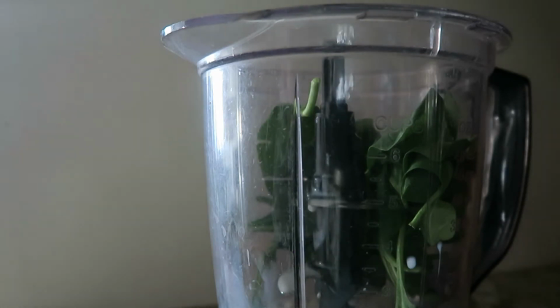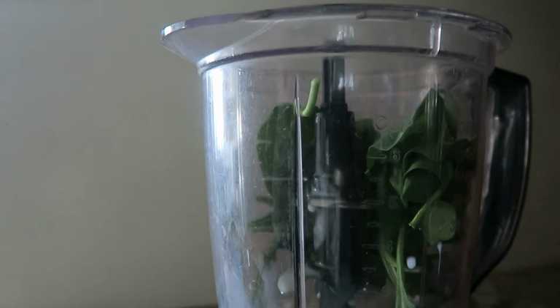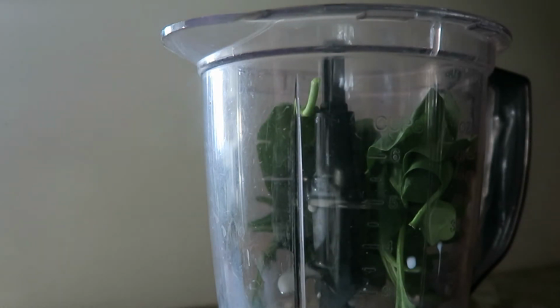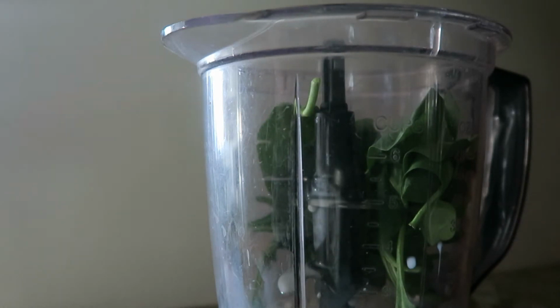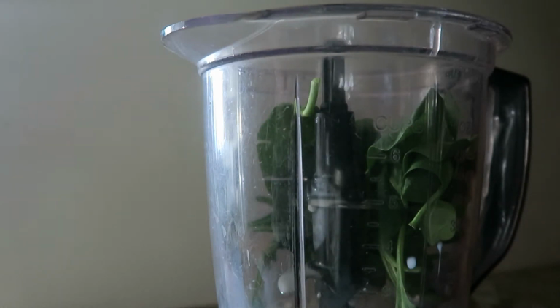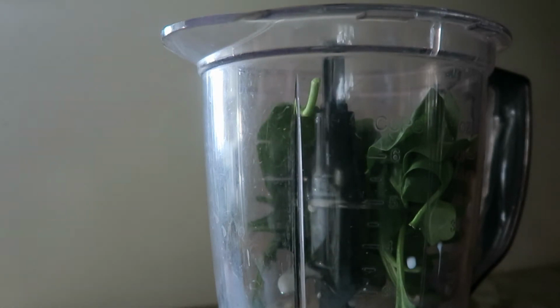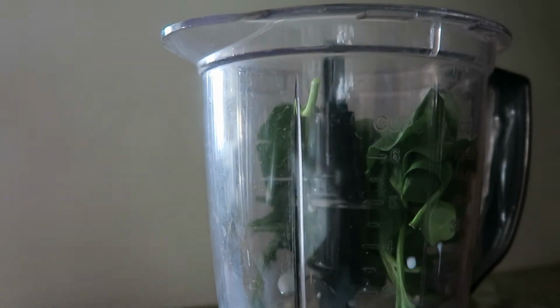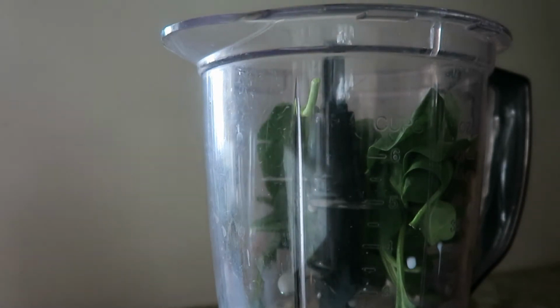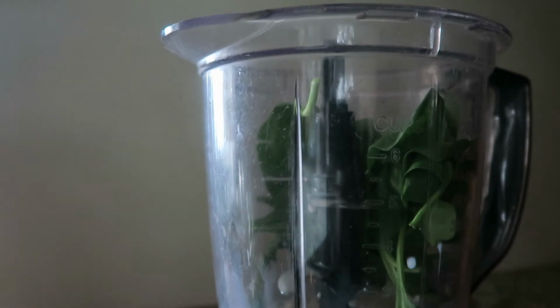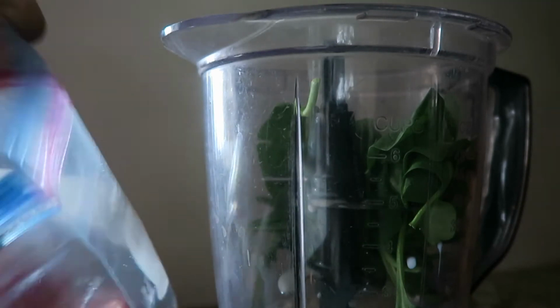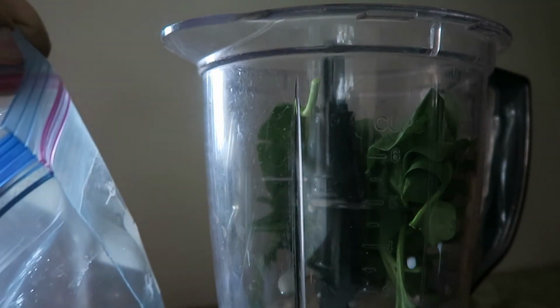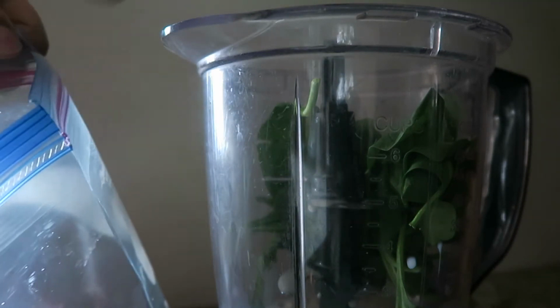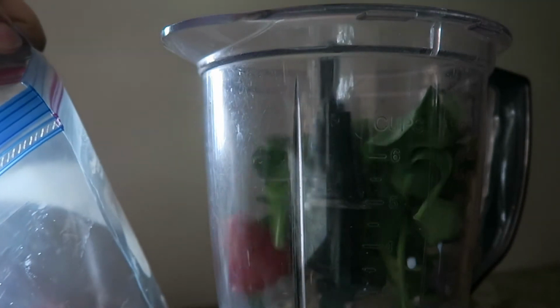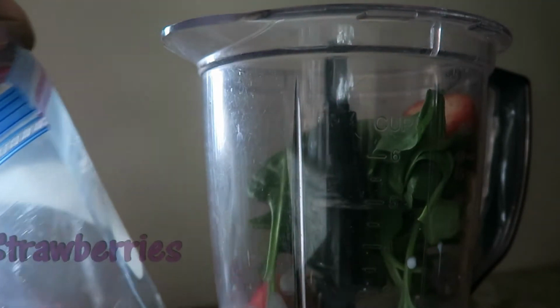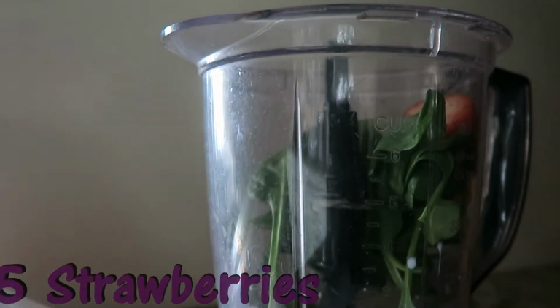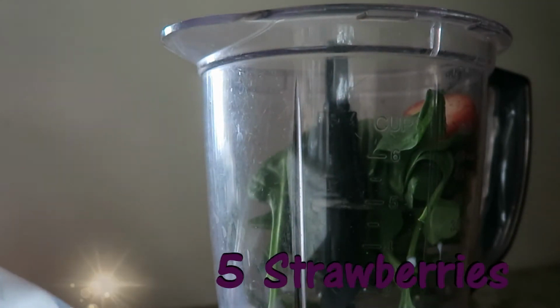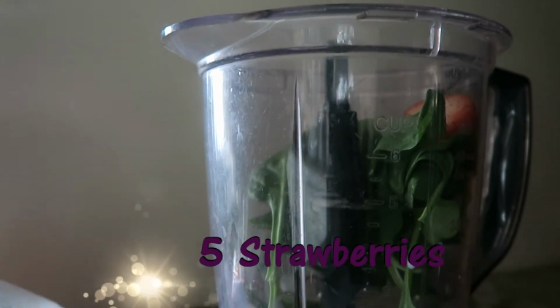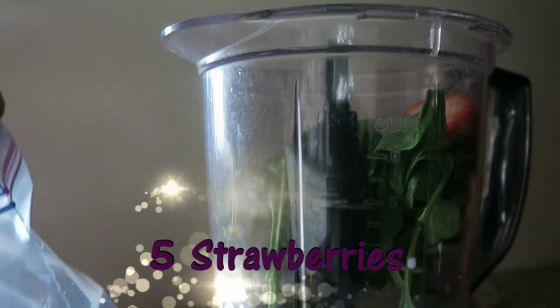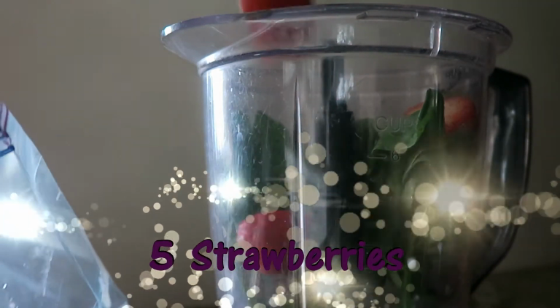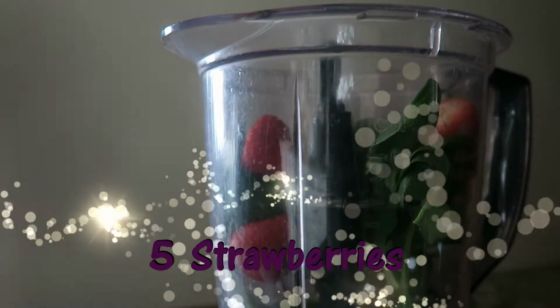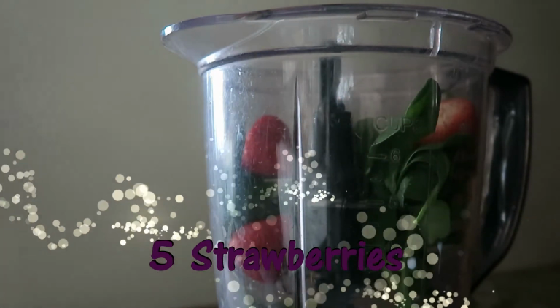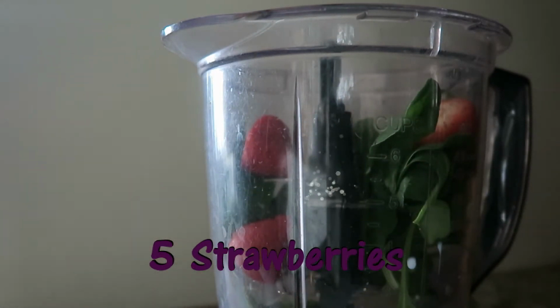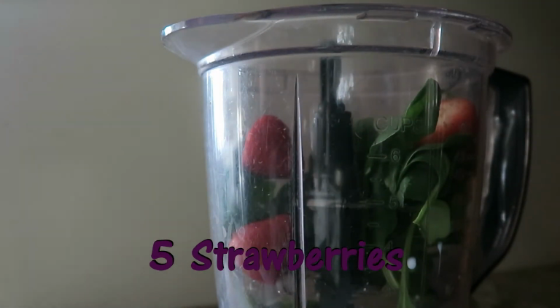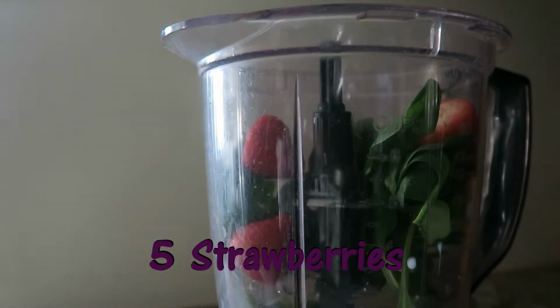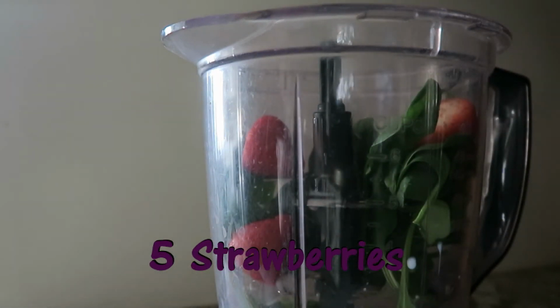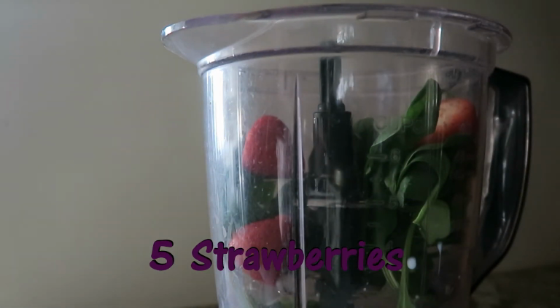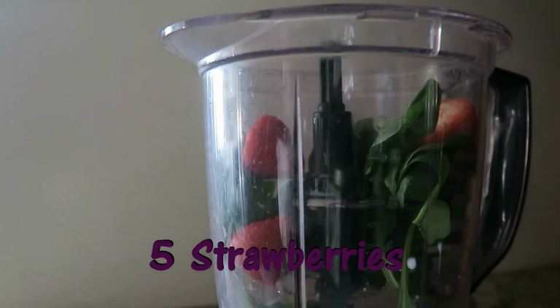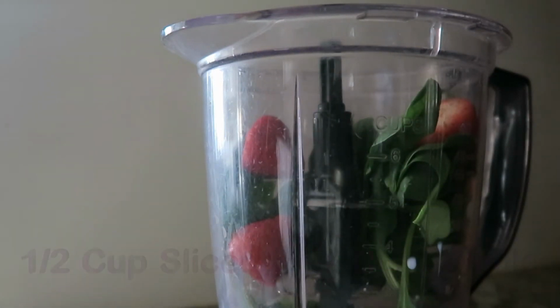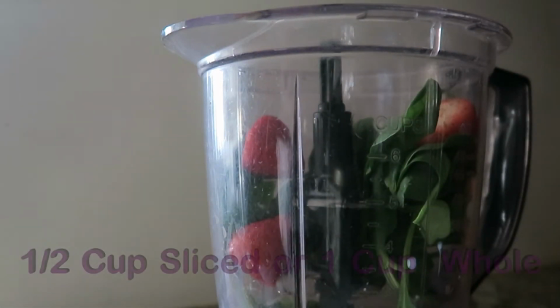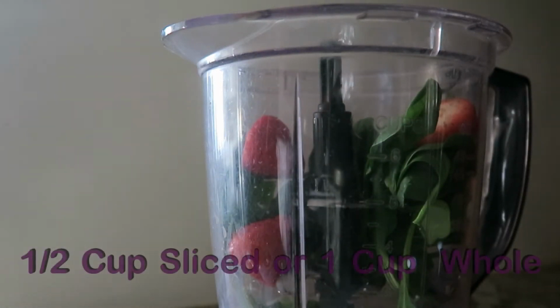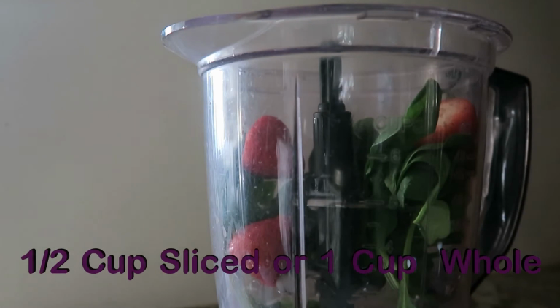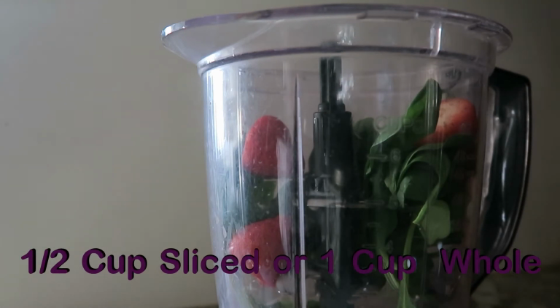I go ahead and I am going to put five strawberries in there today. Only five. I'm not really sure how that turns out in cups — it's probably about a cup. It's five strawberries.